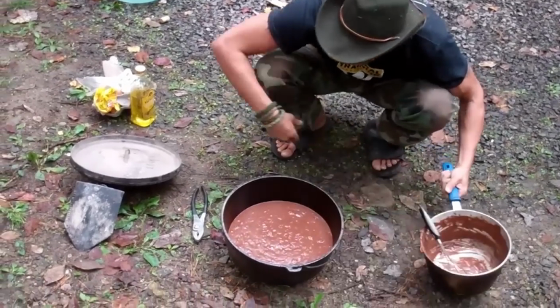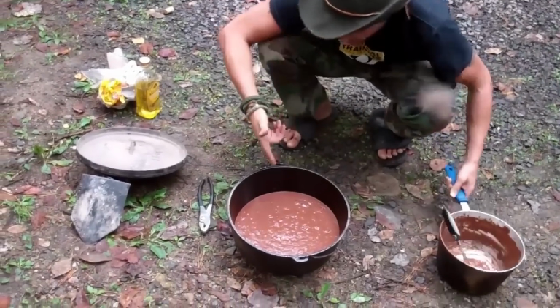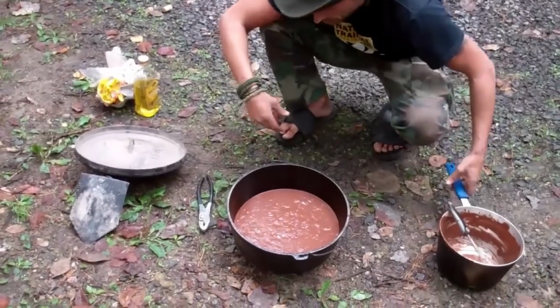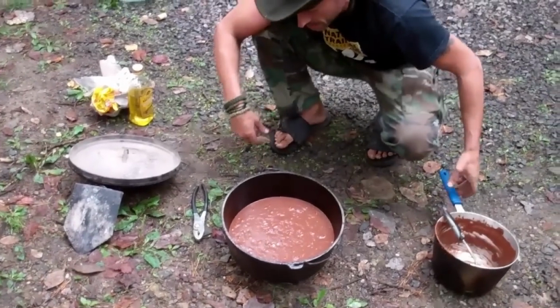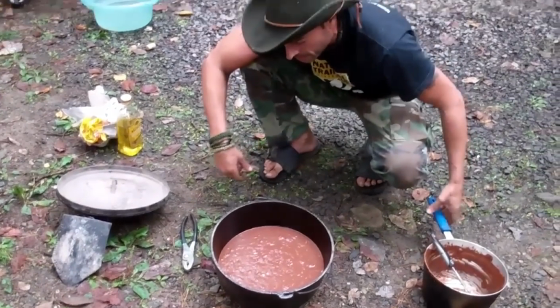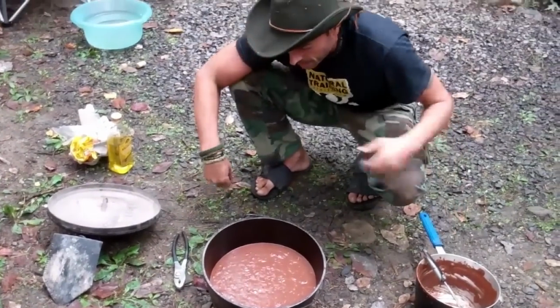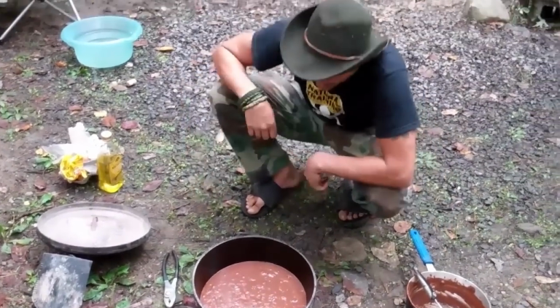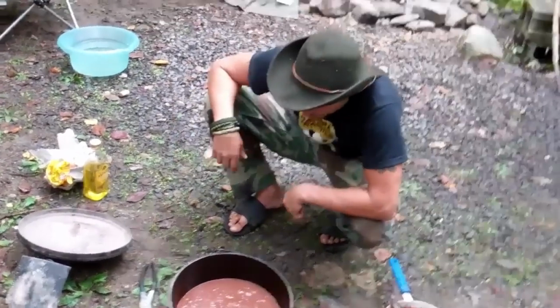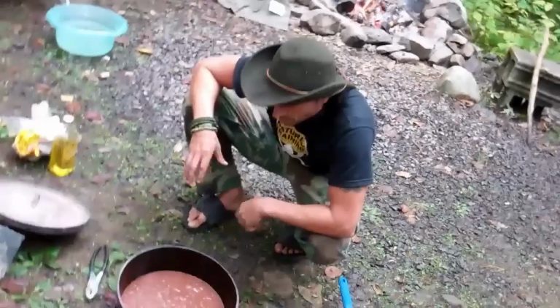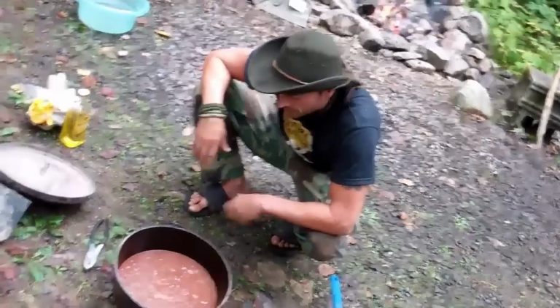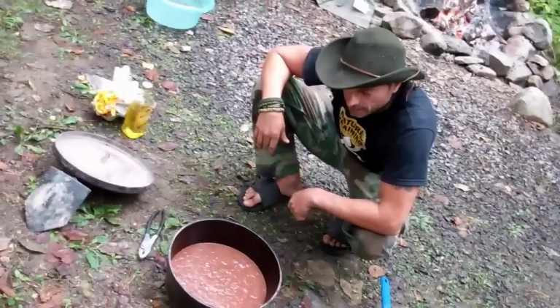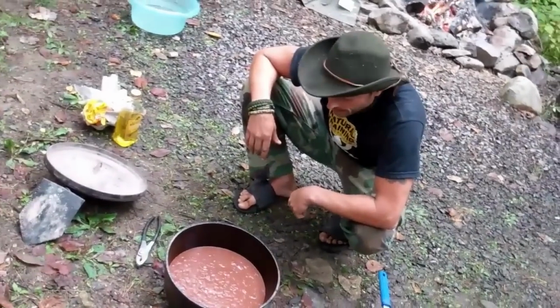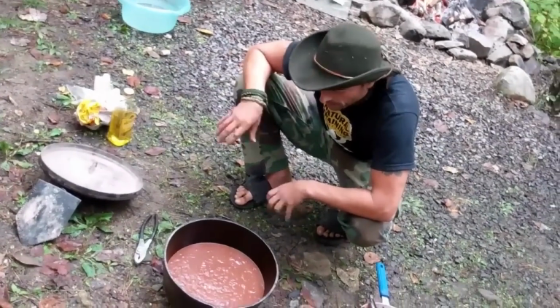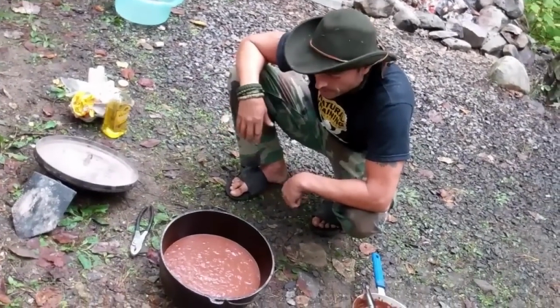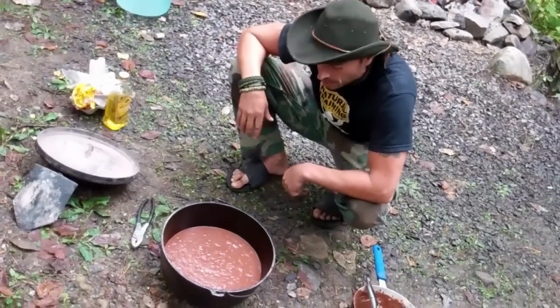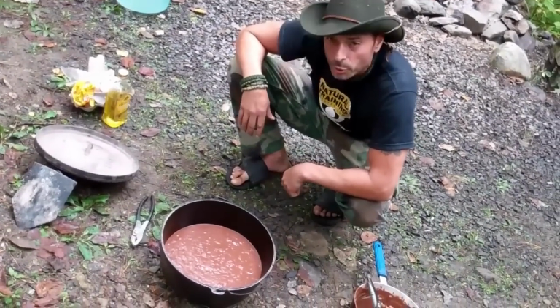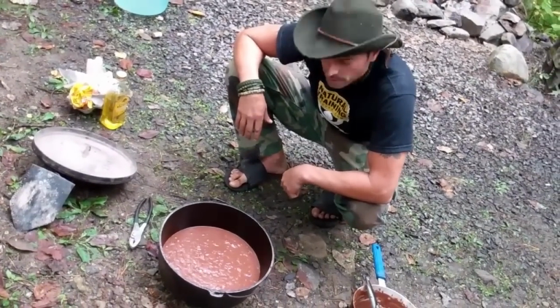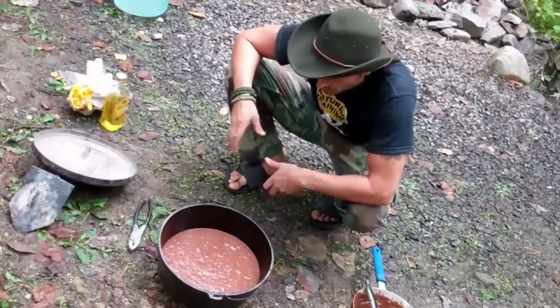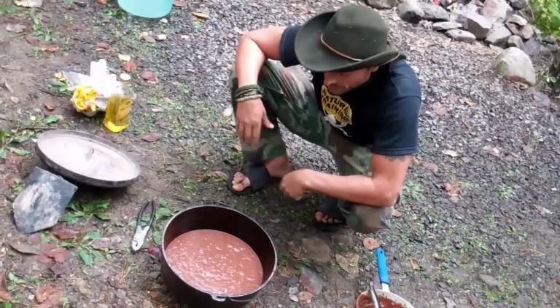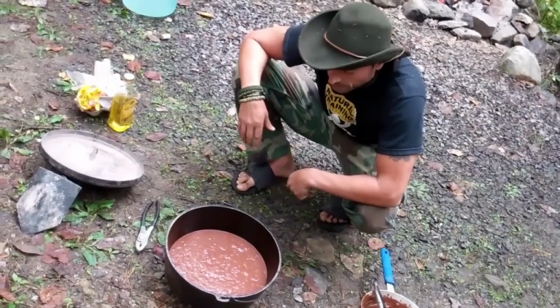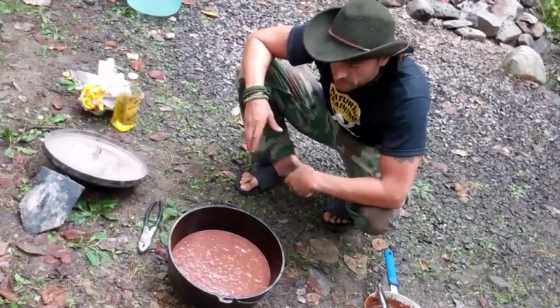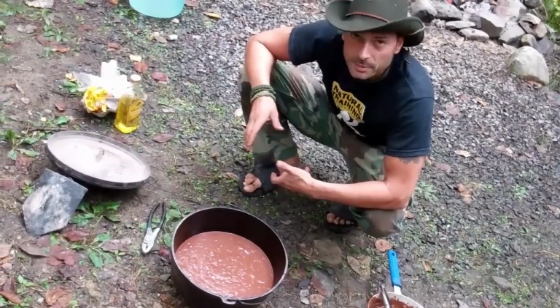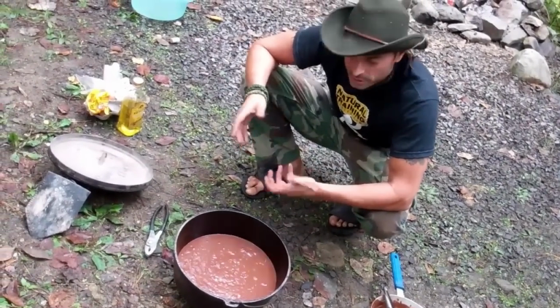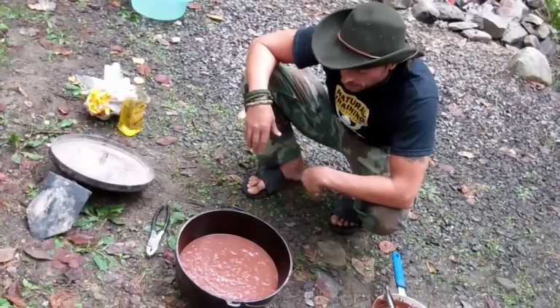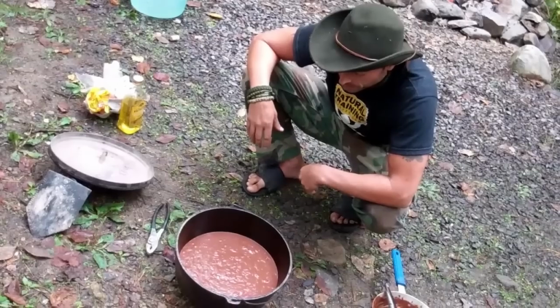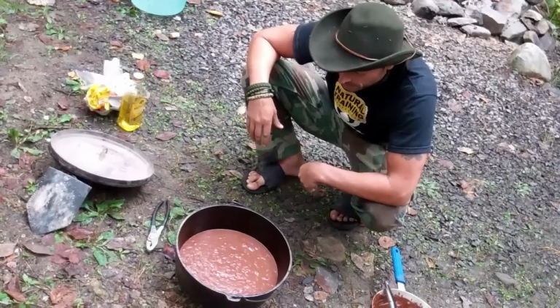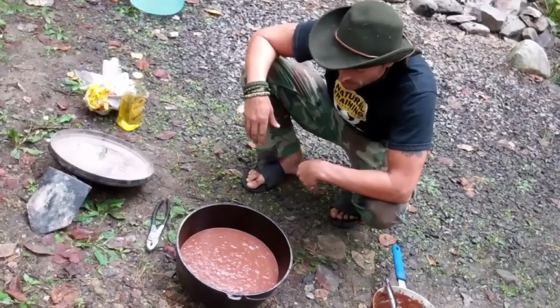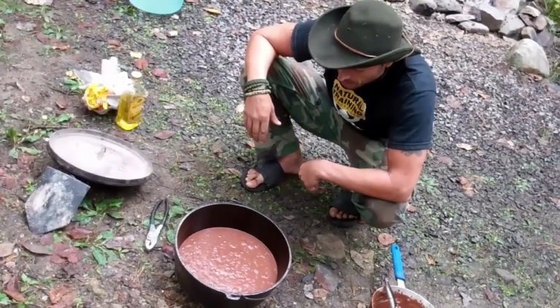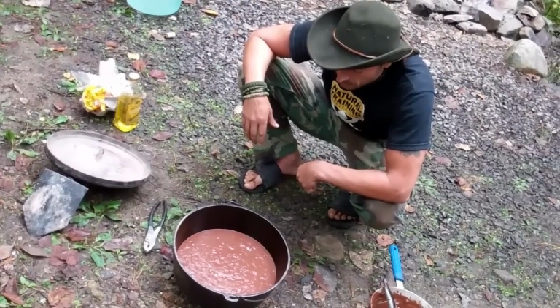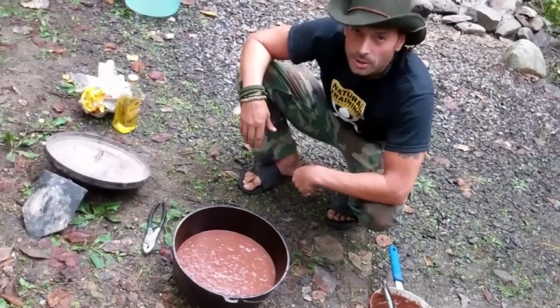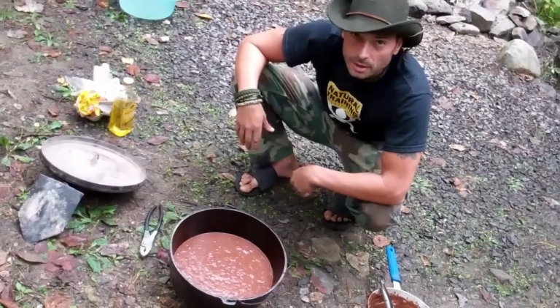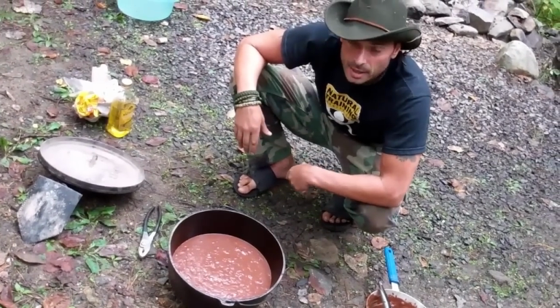Our cake mix is in and ready to go. It's going to be a fairly big cake — we're actually using a double portion since we have a bigger Dutch oven, and plus we all like chocolate cake a lot.